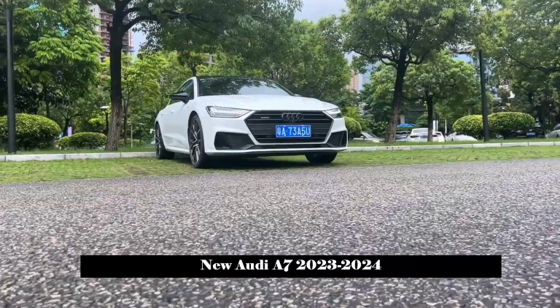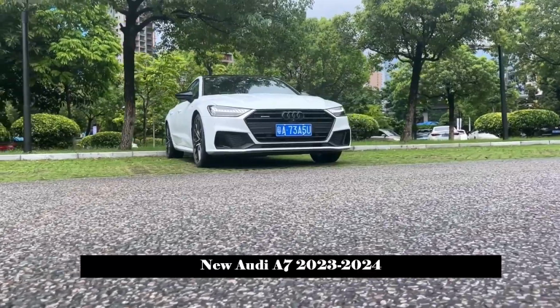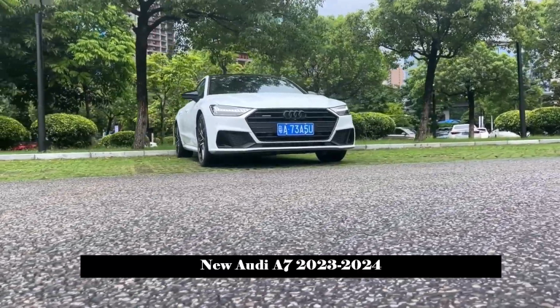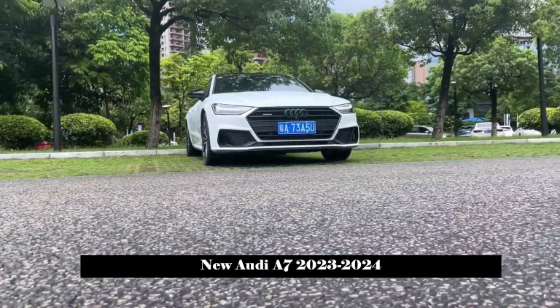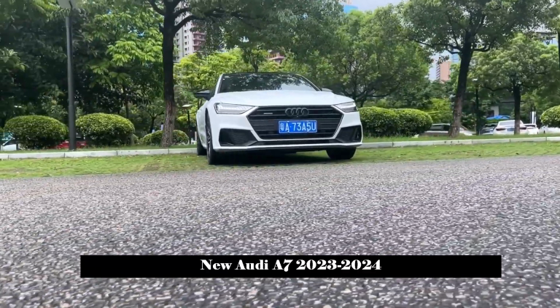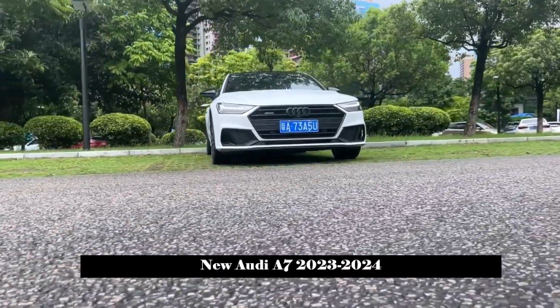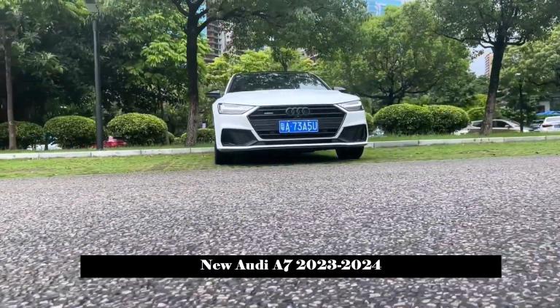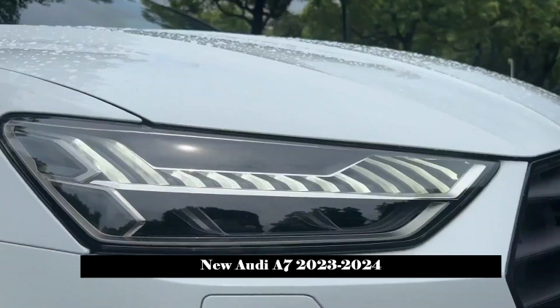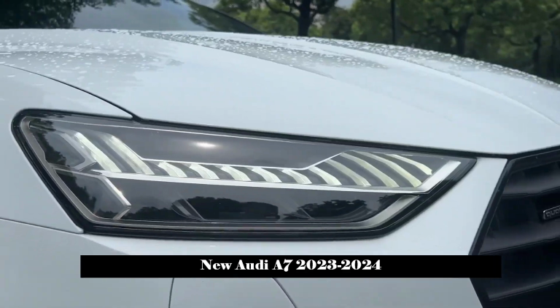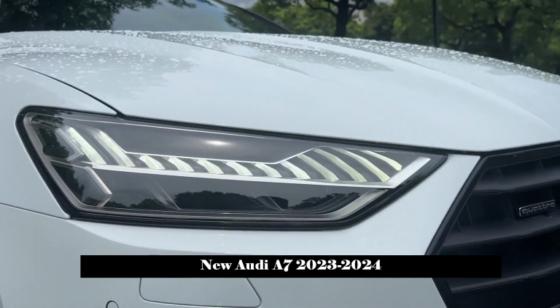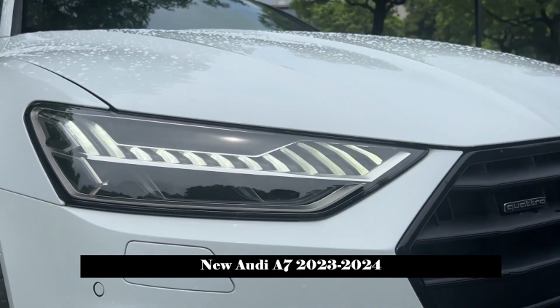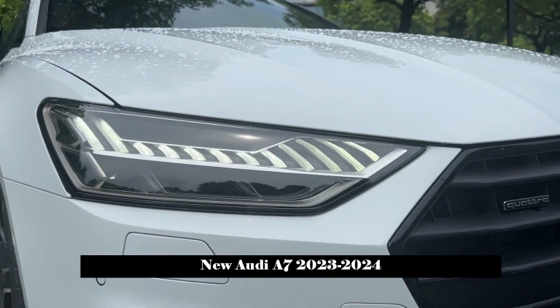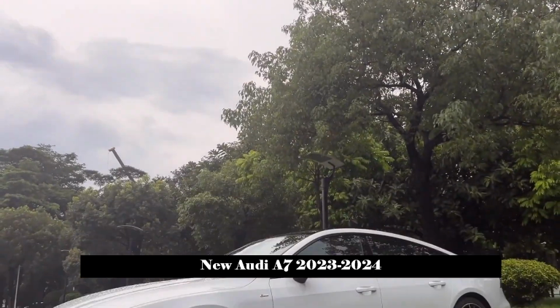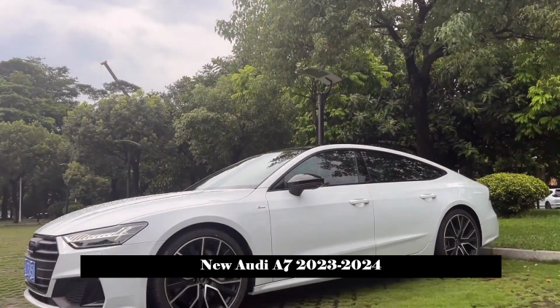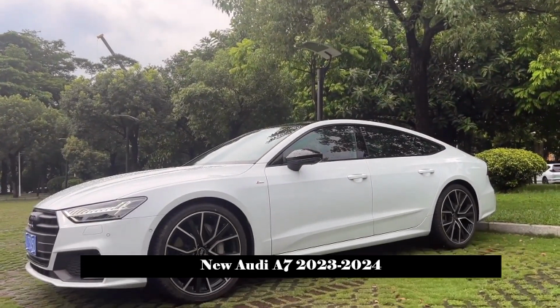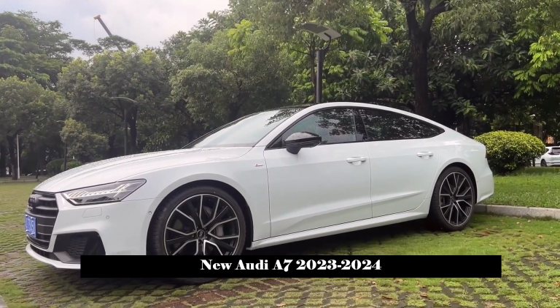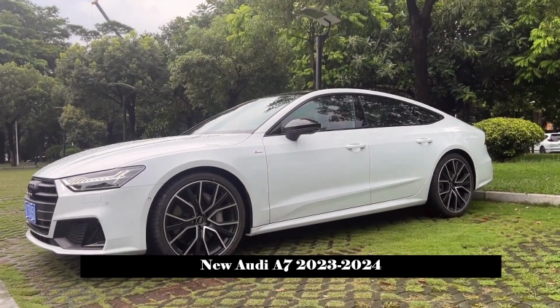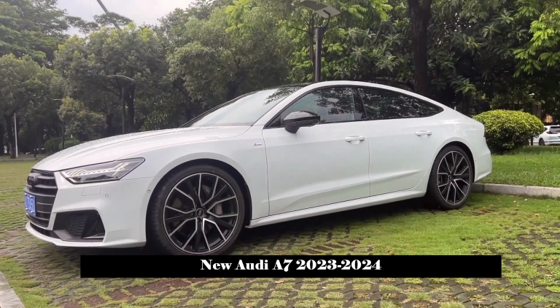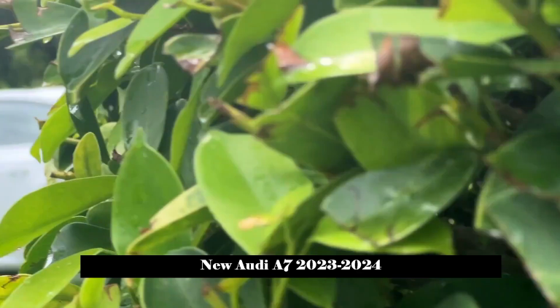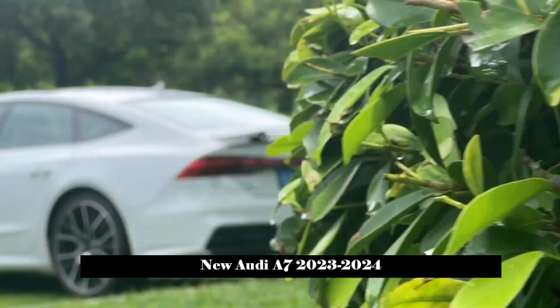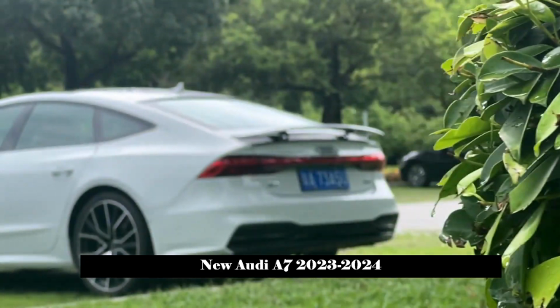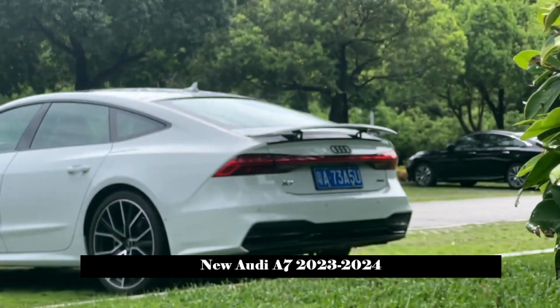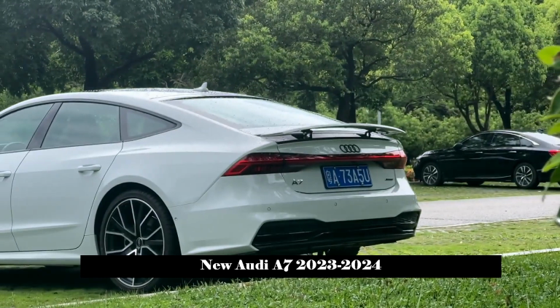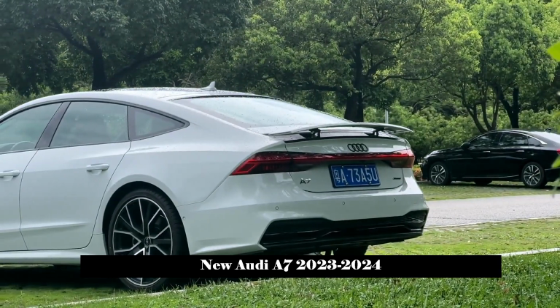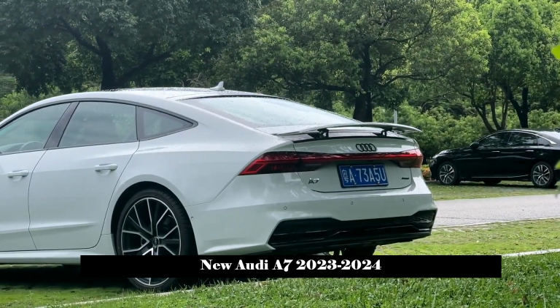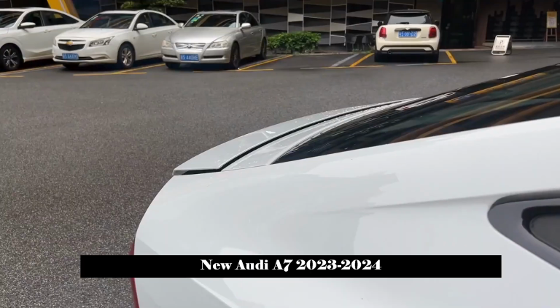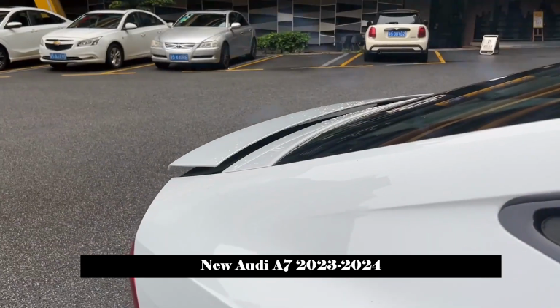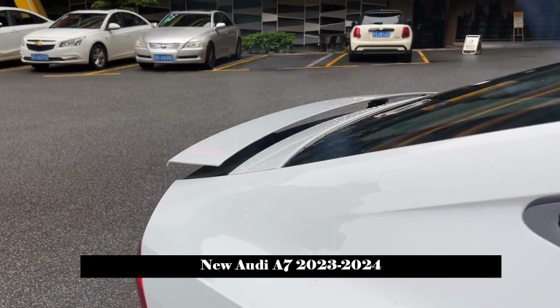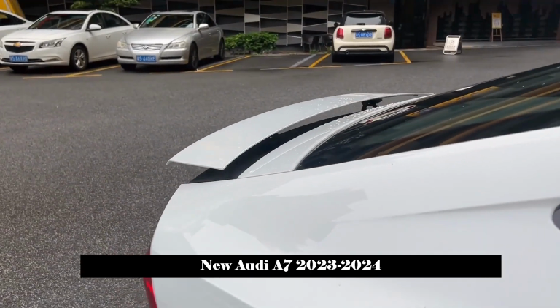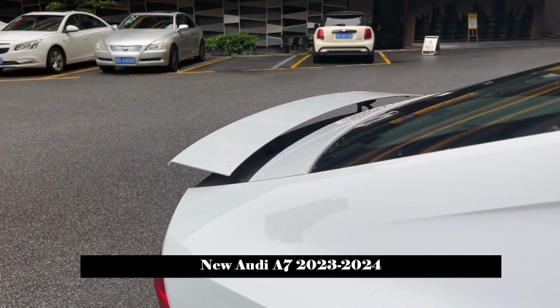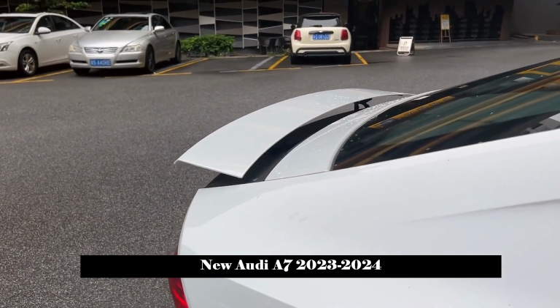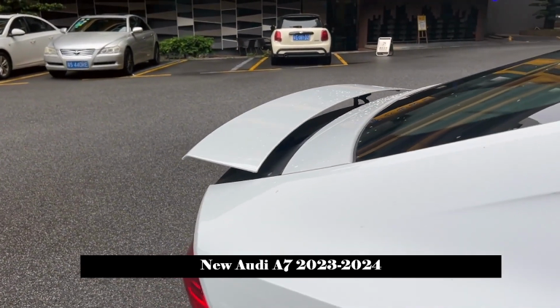As a newly upgraded version of the Audi A7, a total of seven models have been launched abroad for consumers to choose from. Judging by their appearance, they are still full of handsomeness.